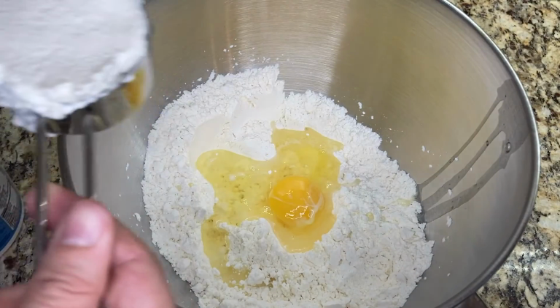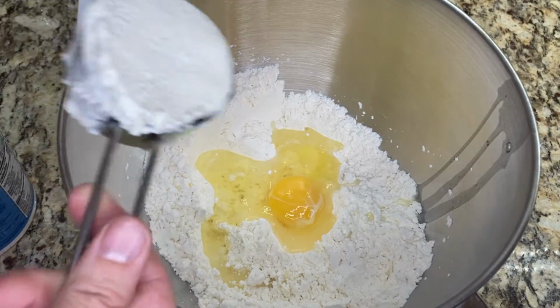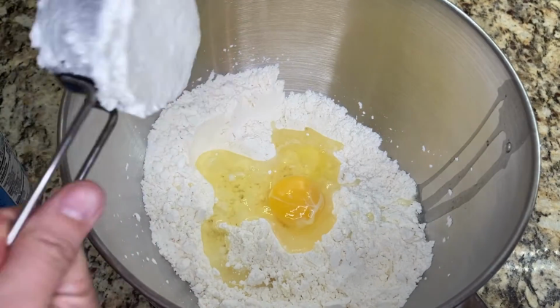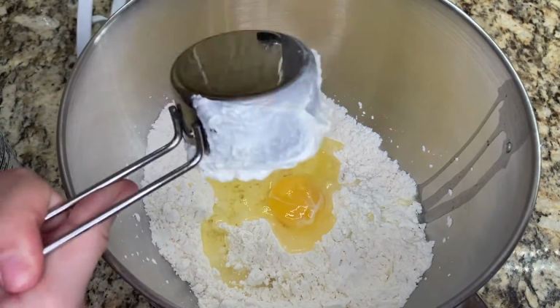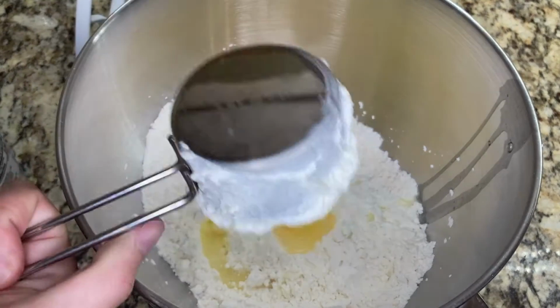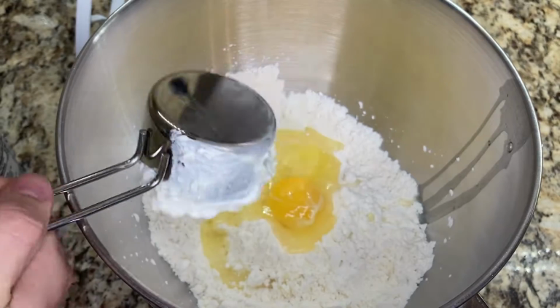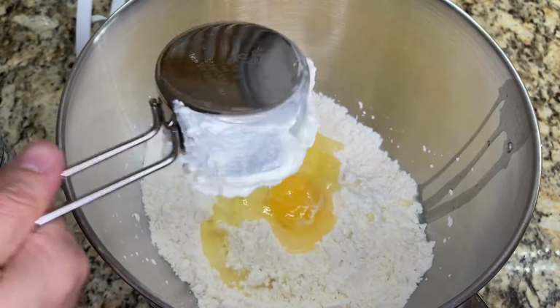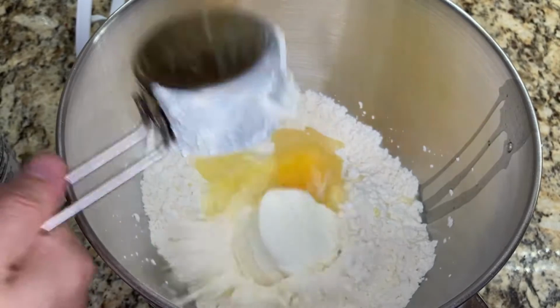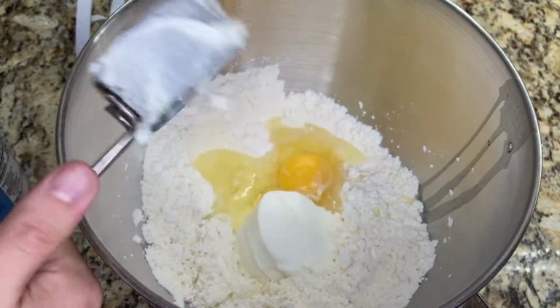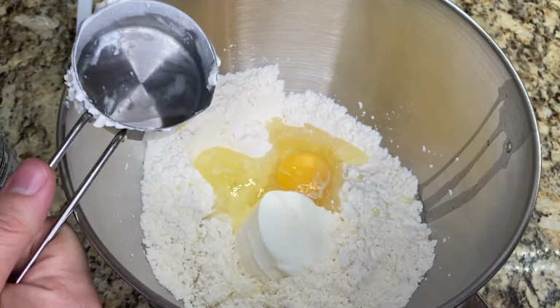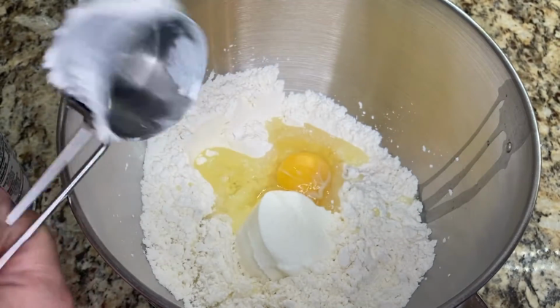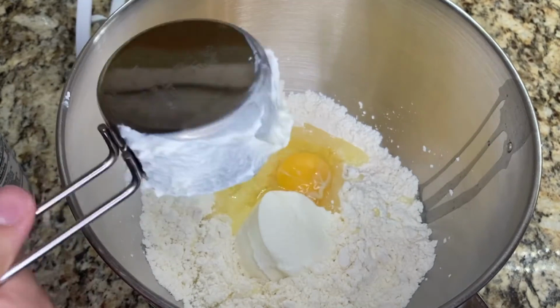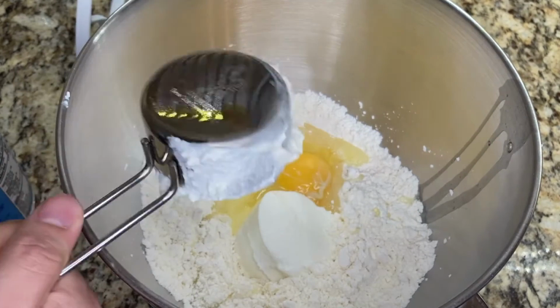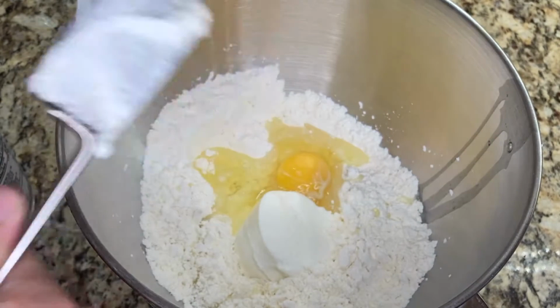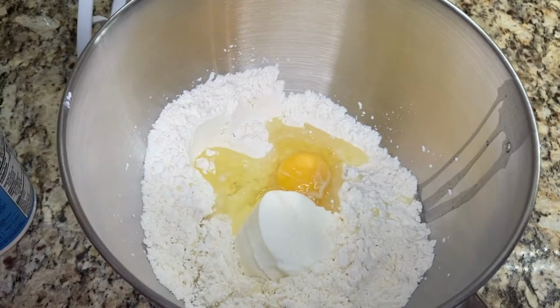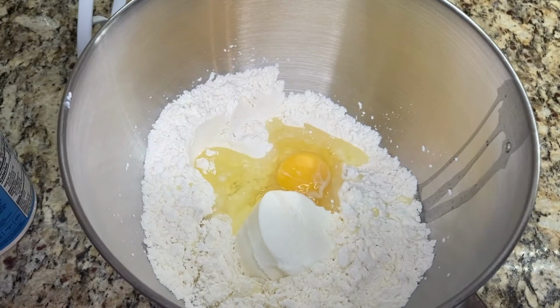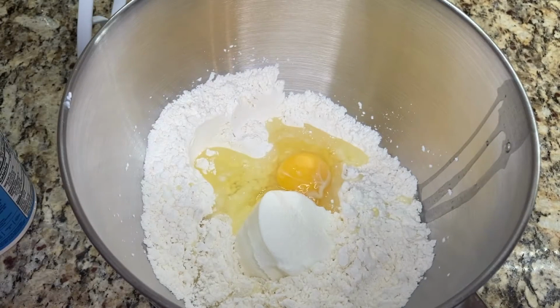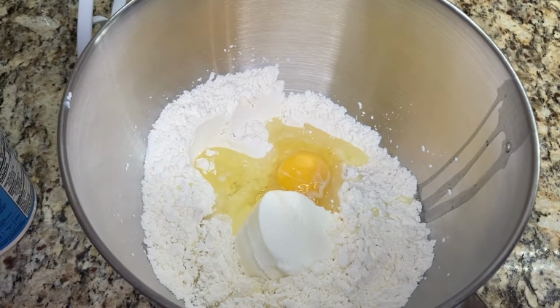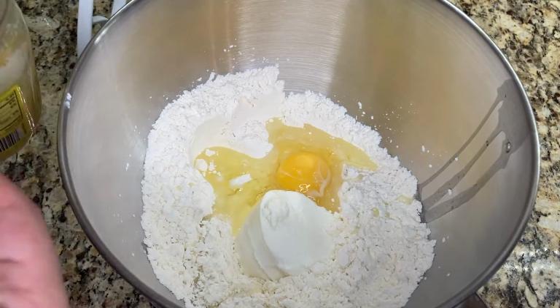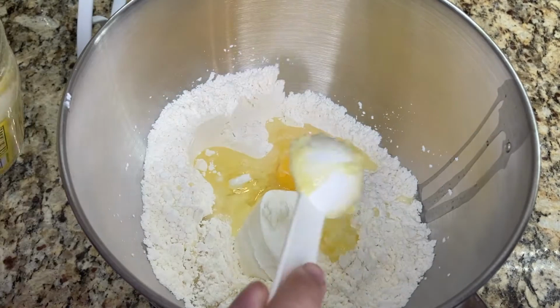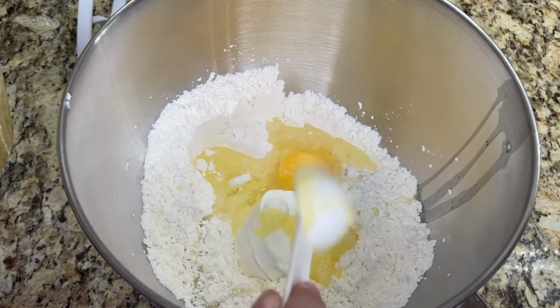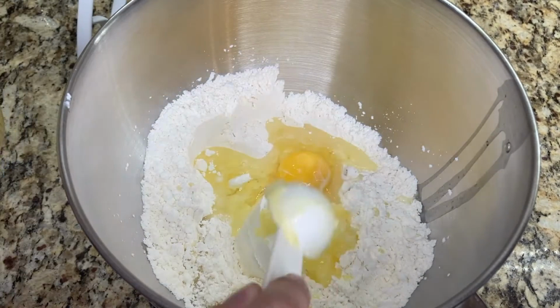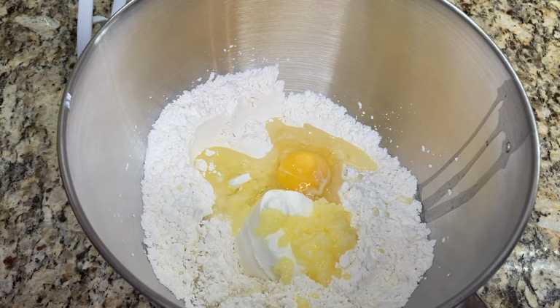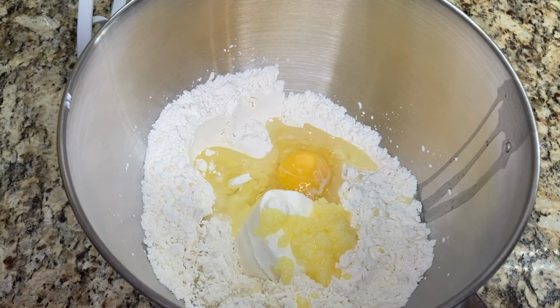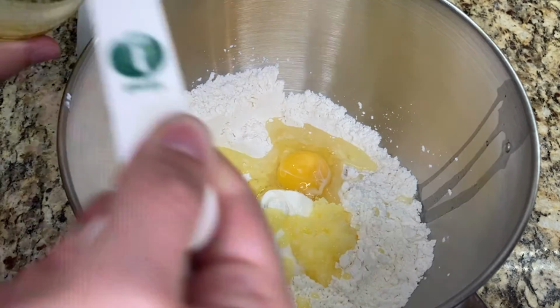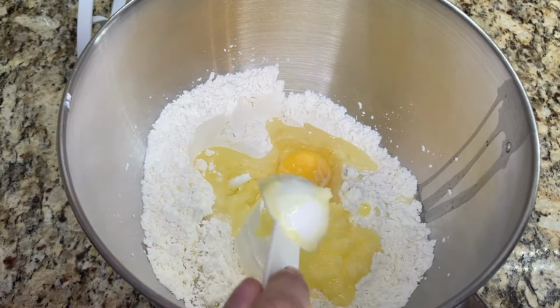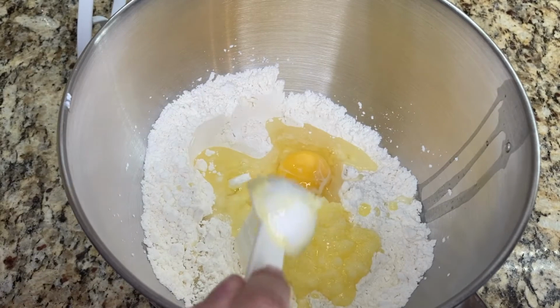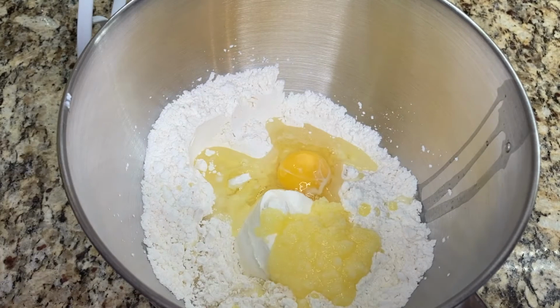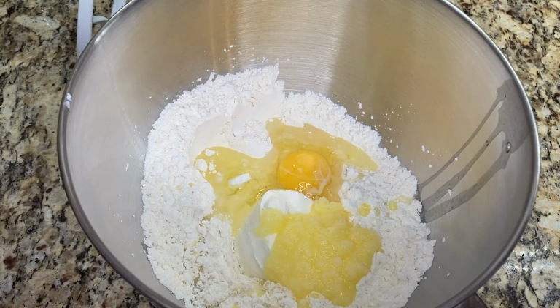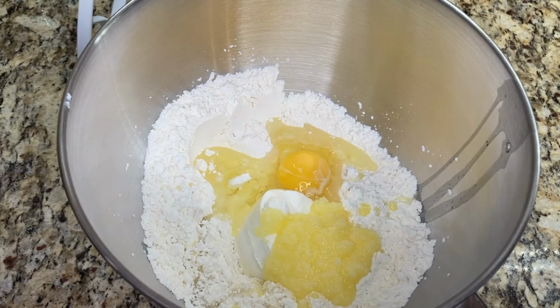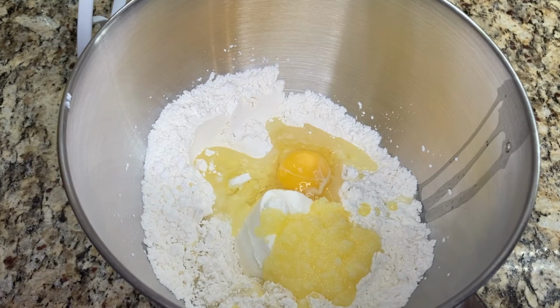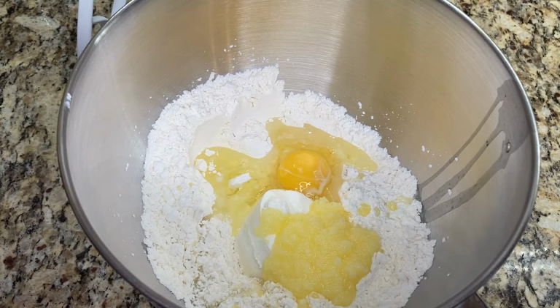Next, I add one third cup of unflavored Greek yogurt and three tablespoons of ghee. If you don't have ghee, you can use three tablespoons of softened butter.